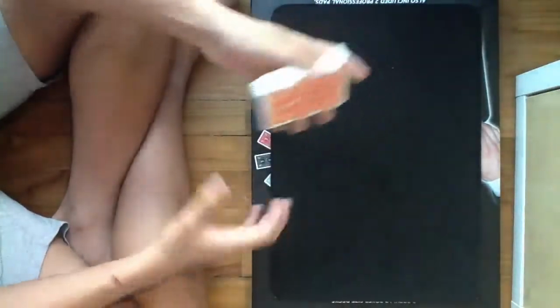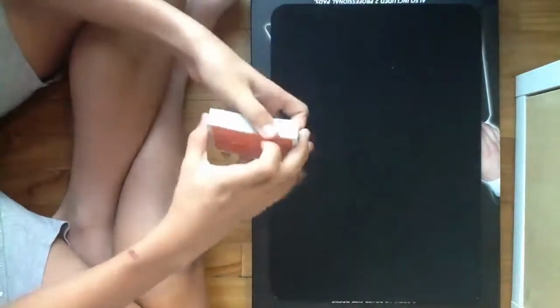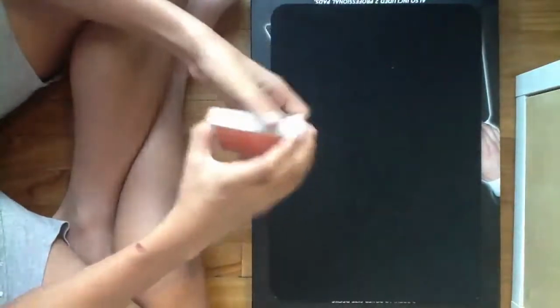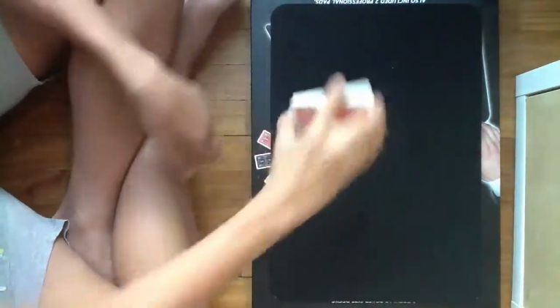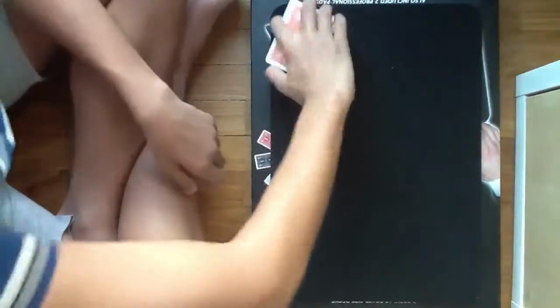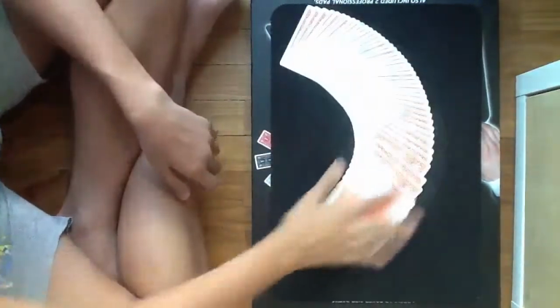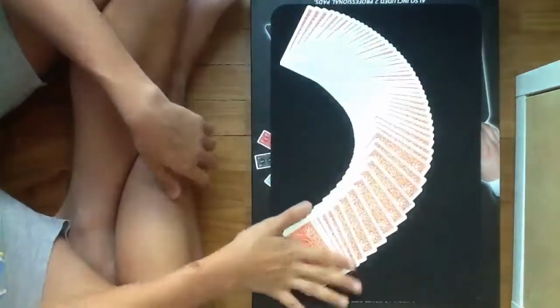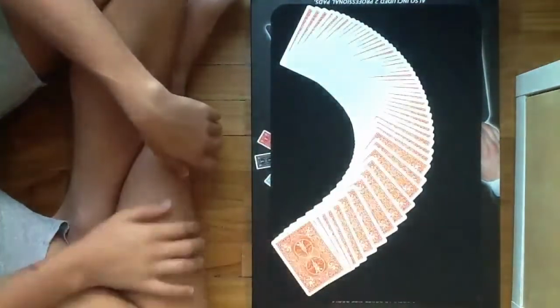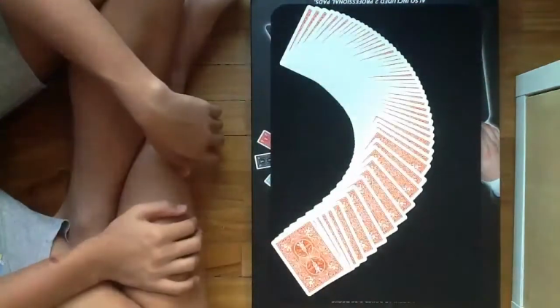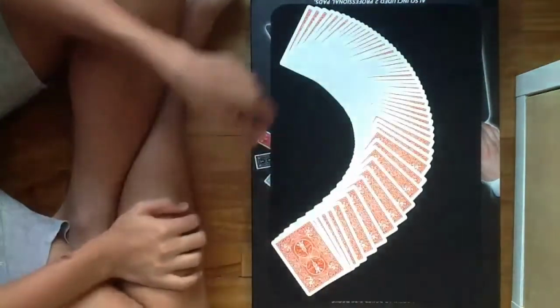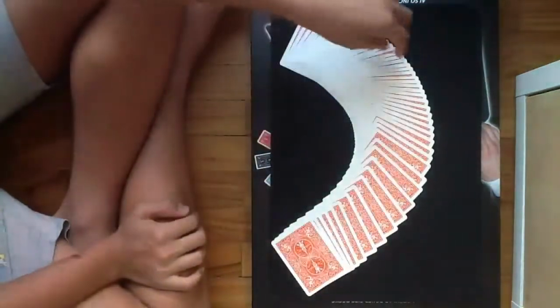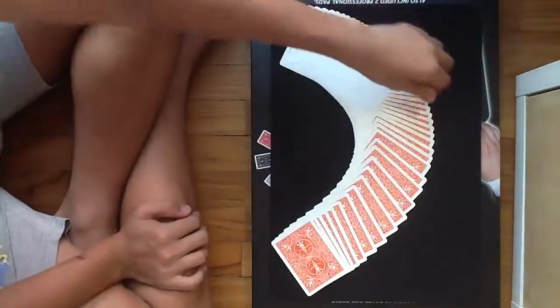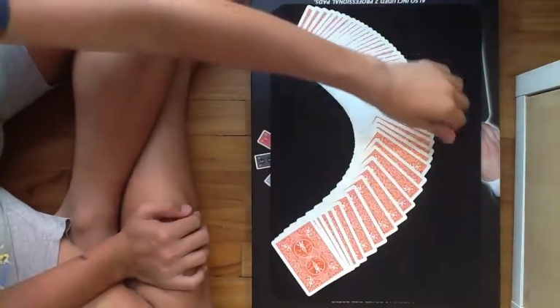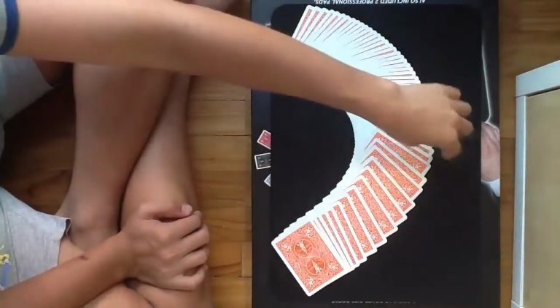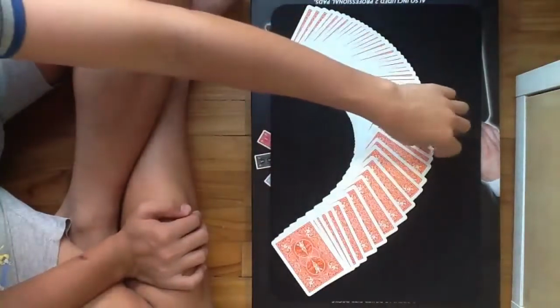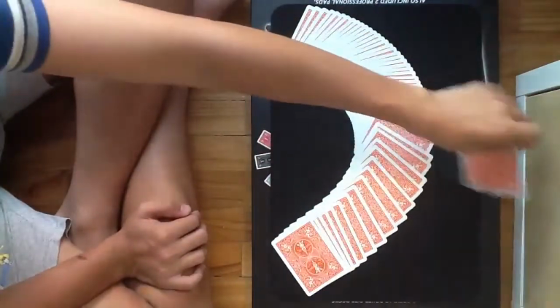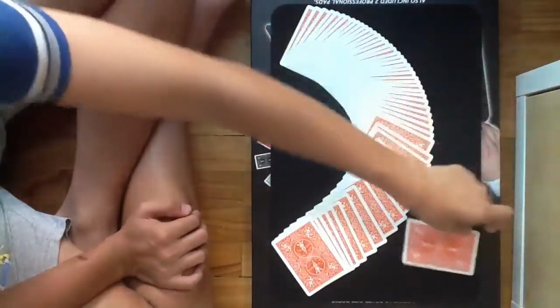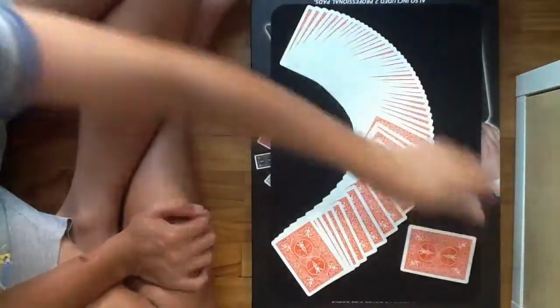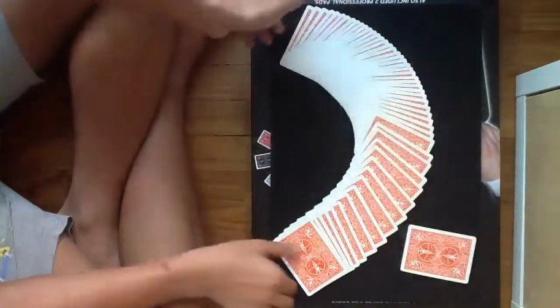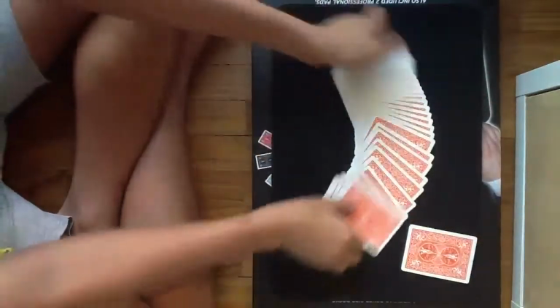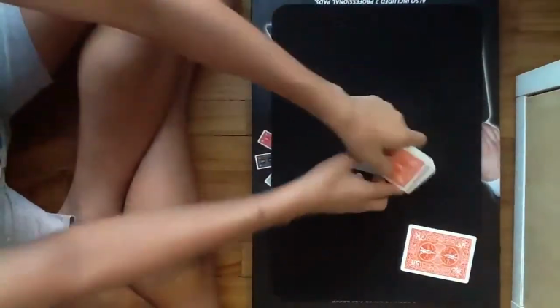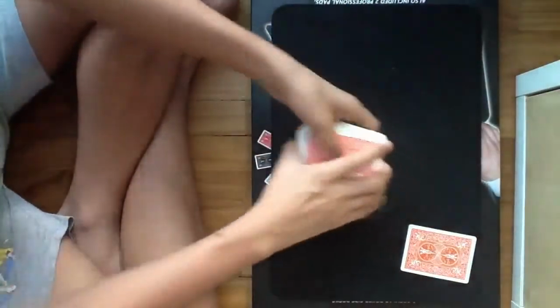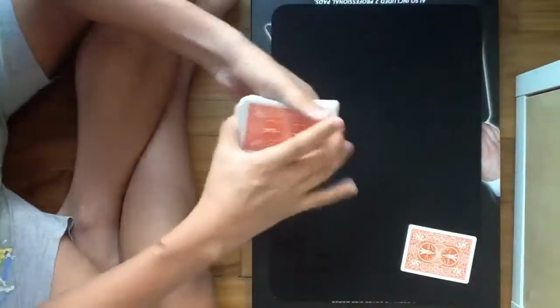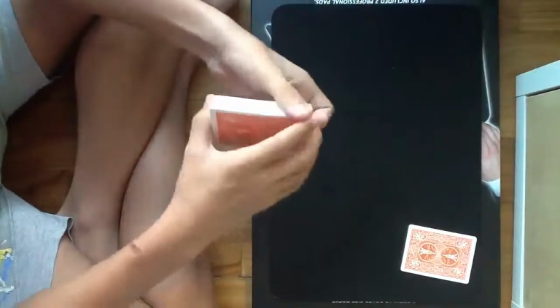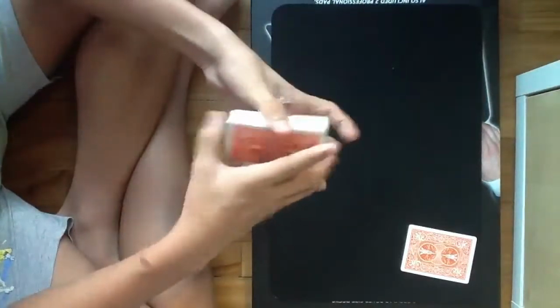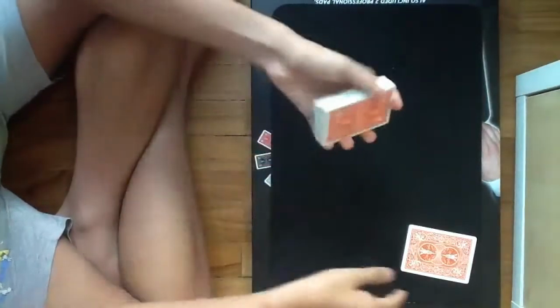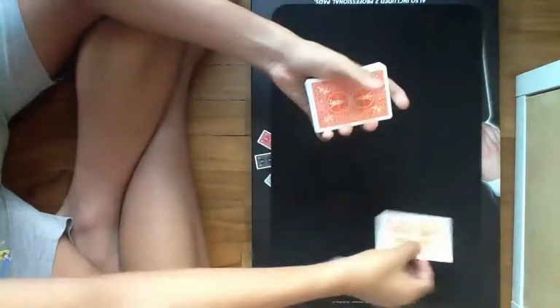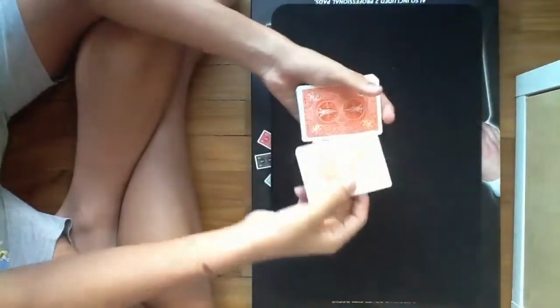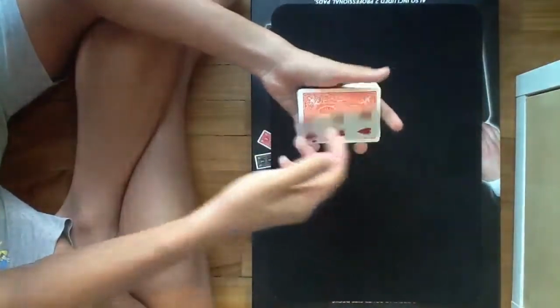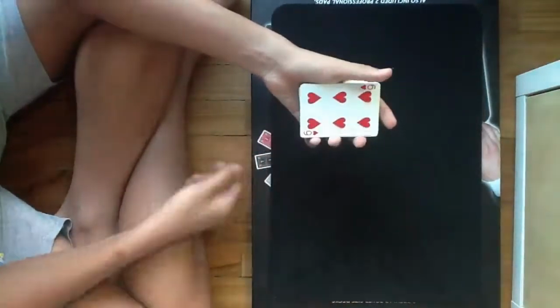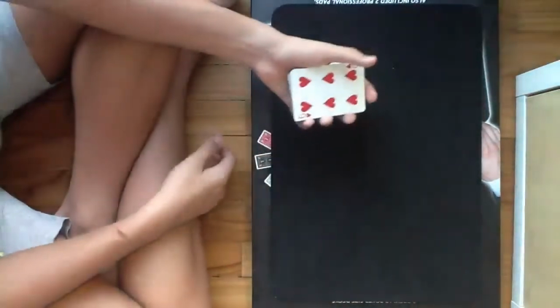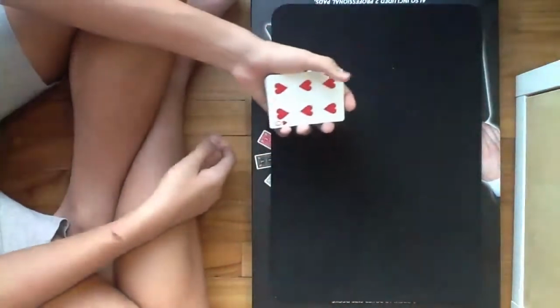So now I want you to pick a card. This one? Alright, nice choice. So the card you have chosen in this case is the Six of Hearts.